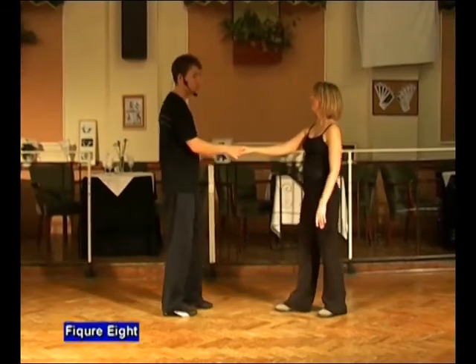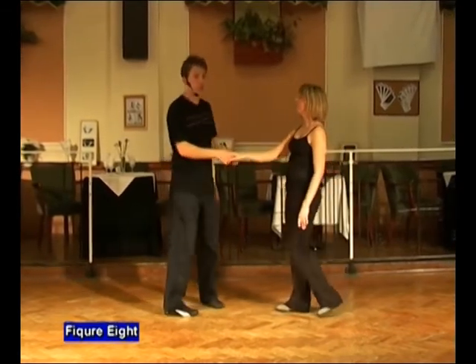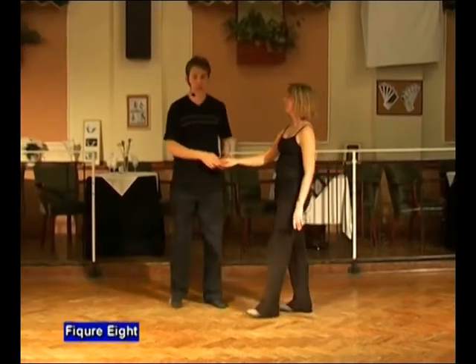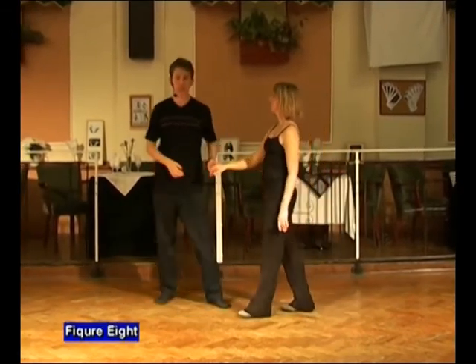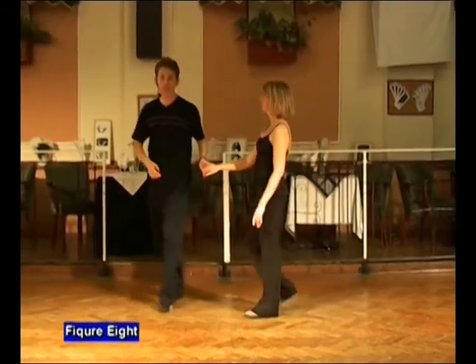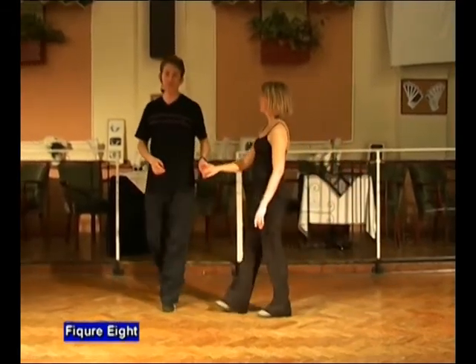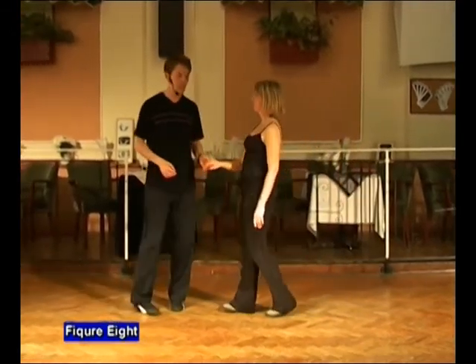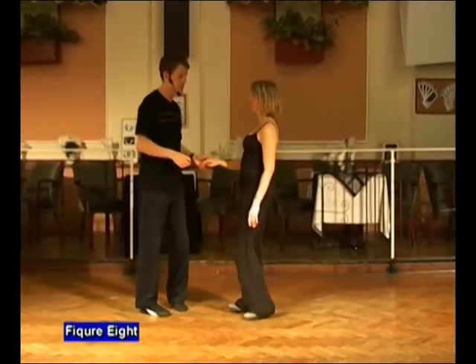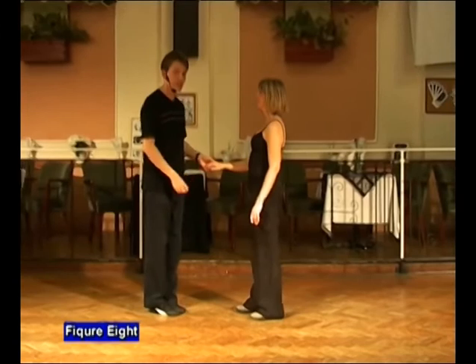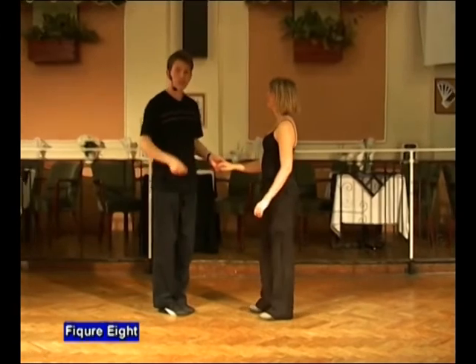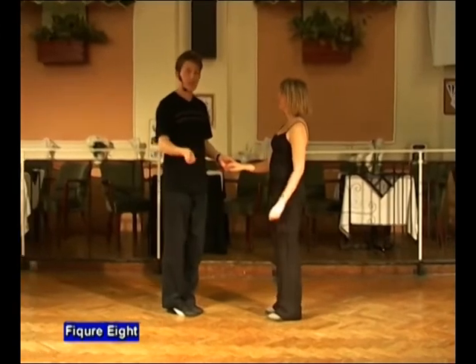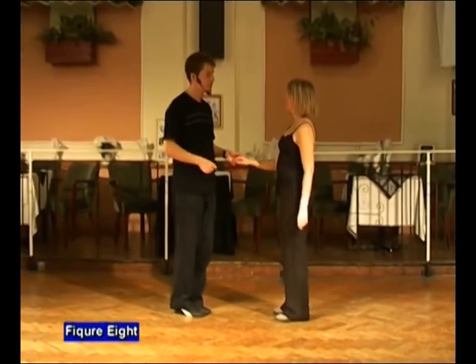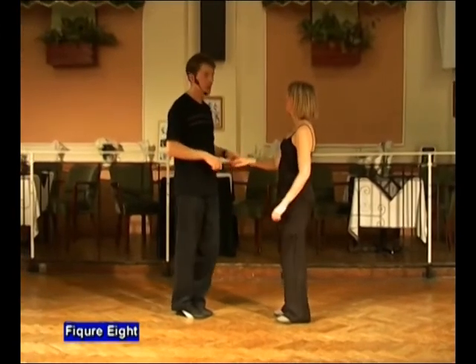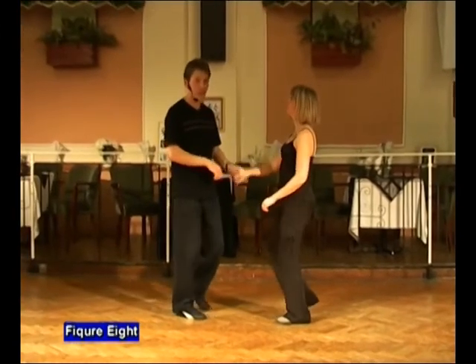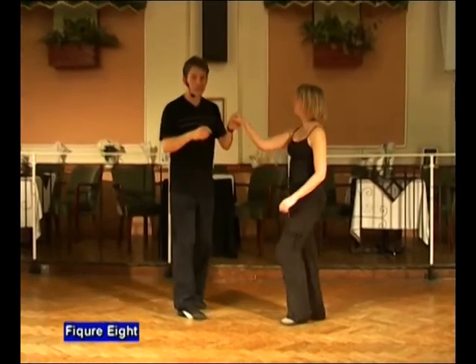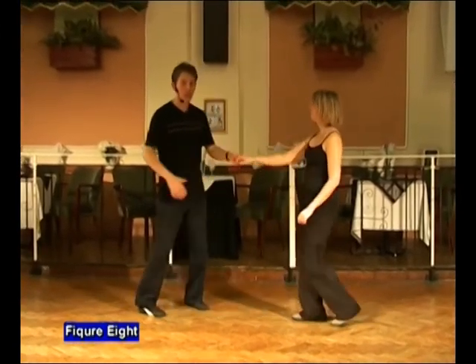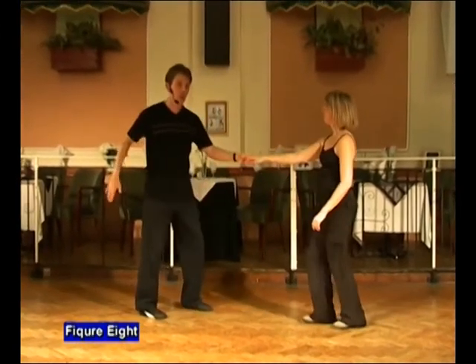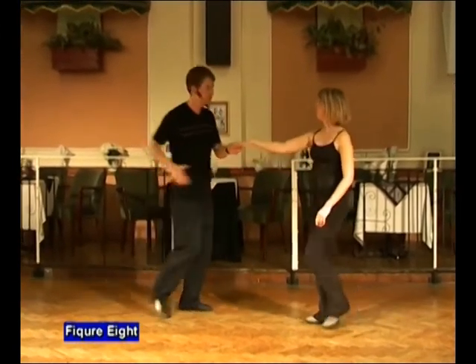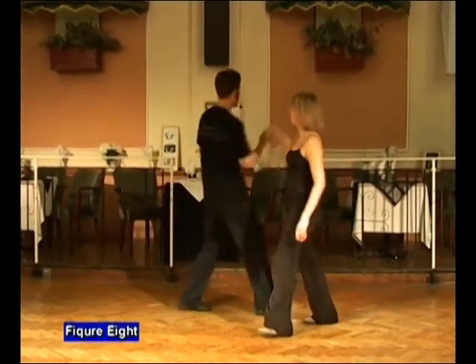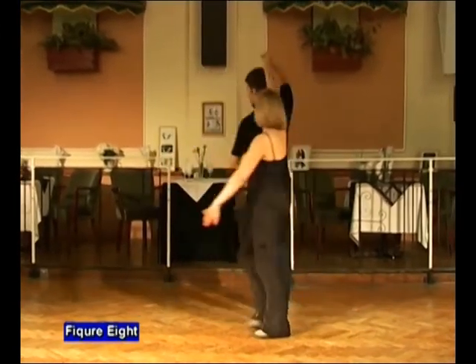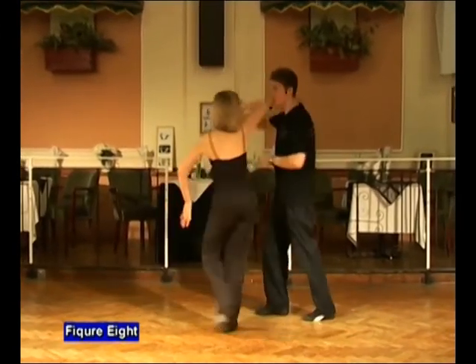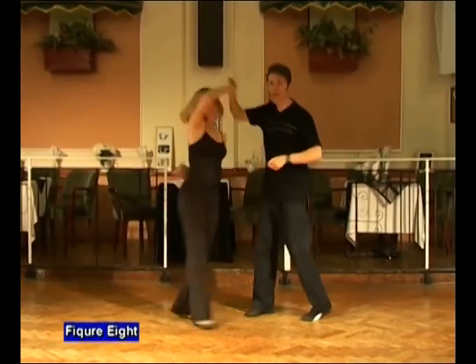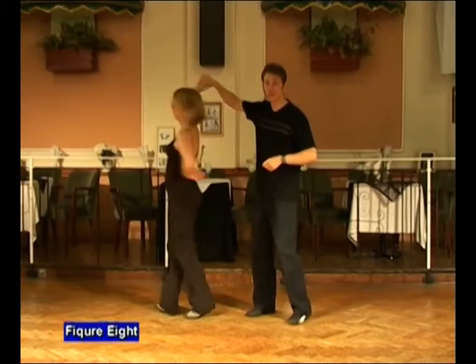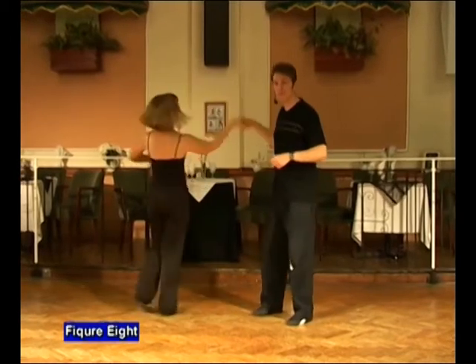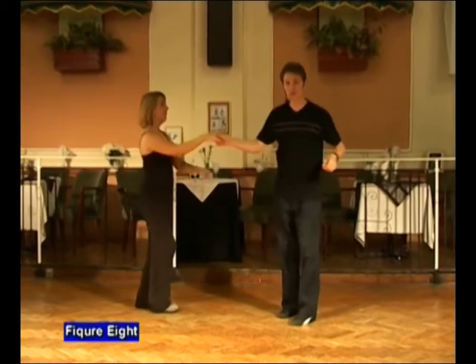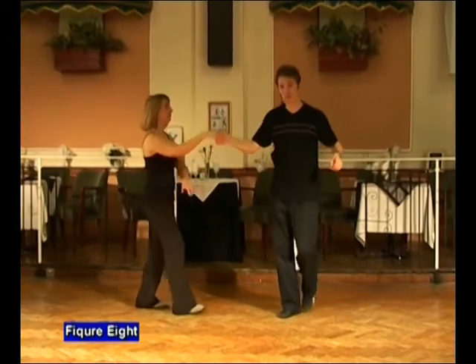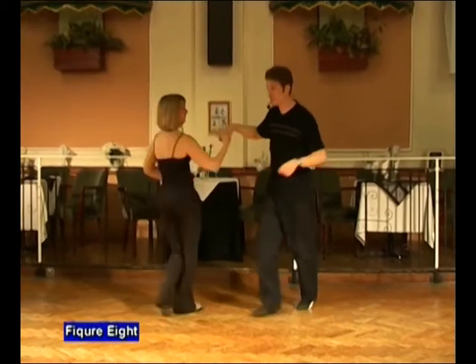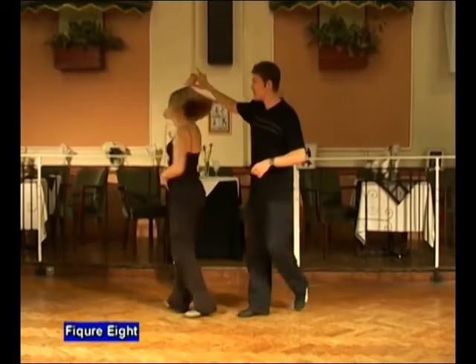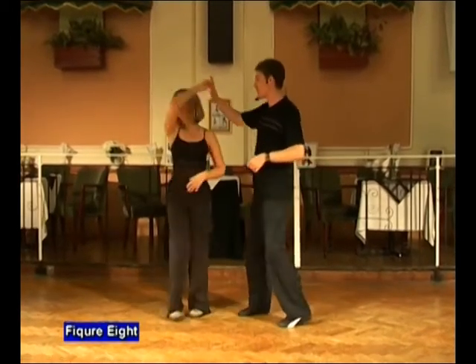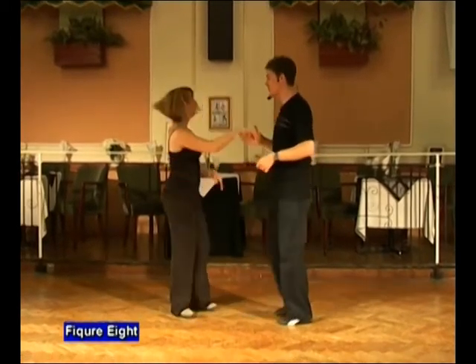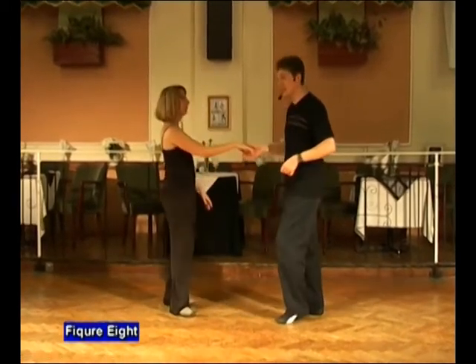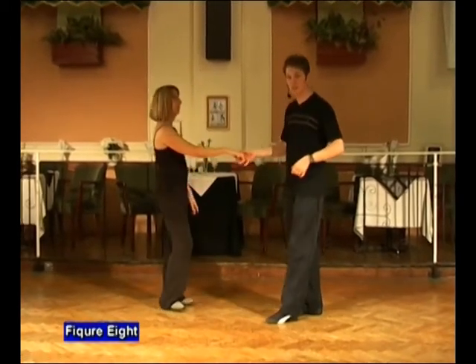We'll show you what that looks like to a count. It goes seven and eight. One, two, three, four, five and six.